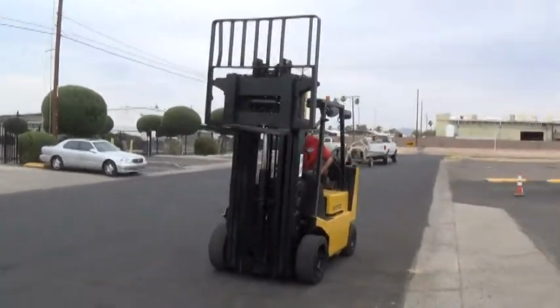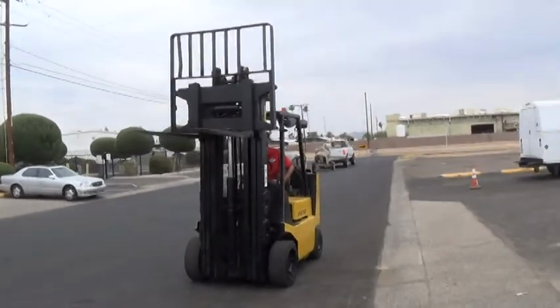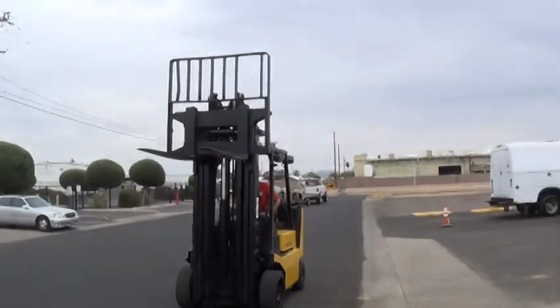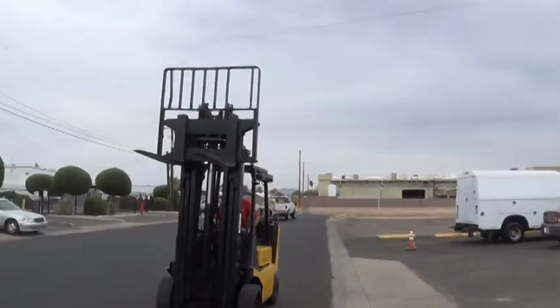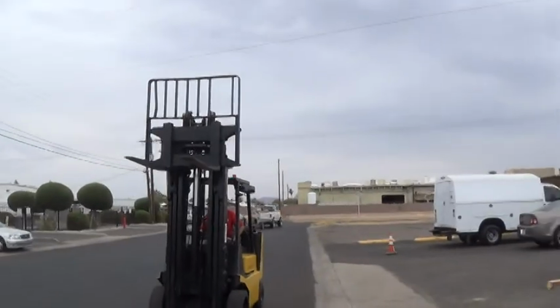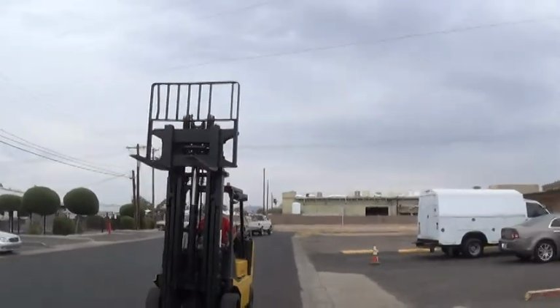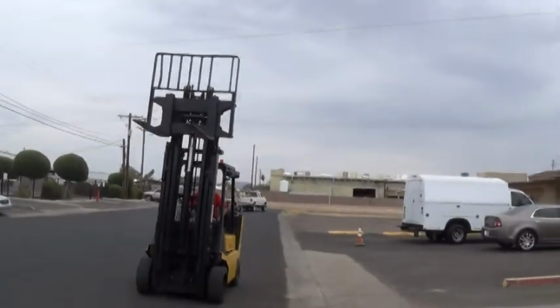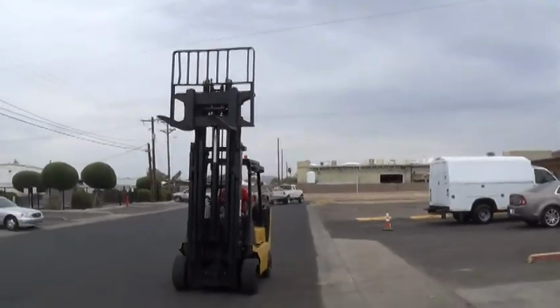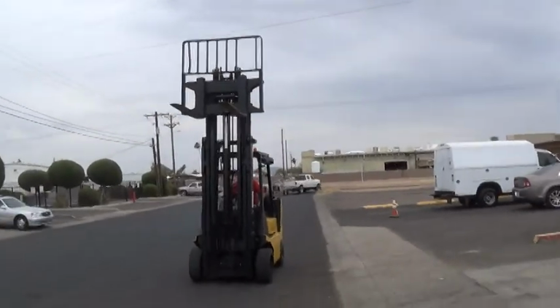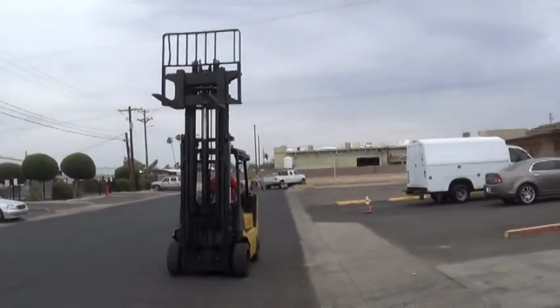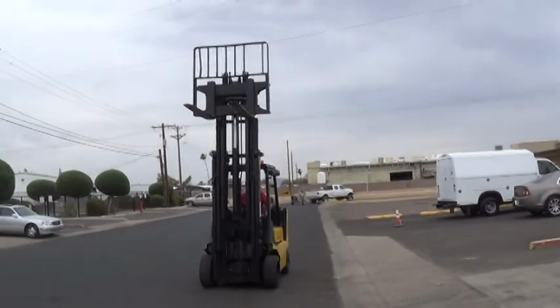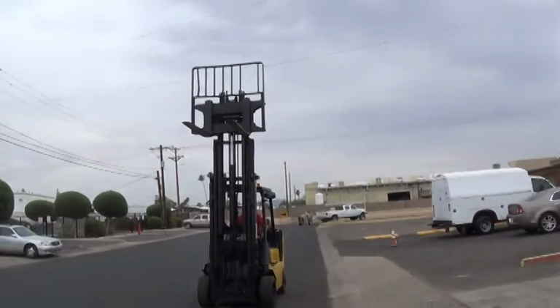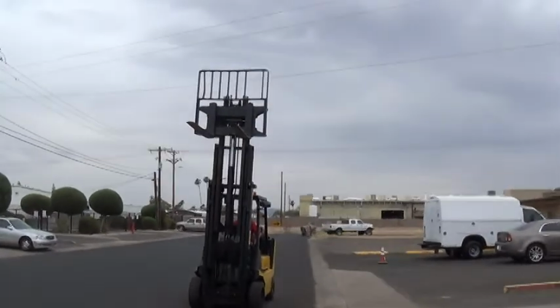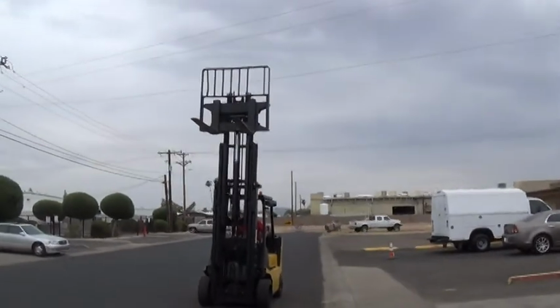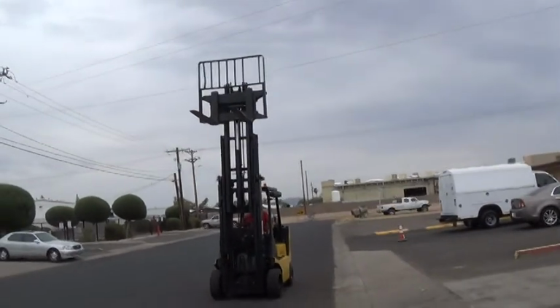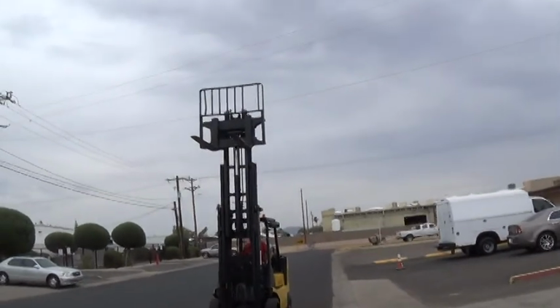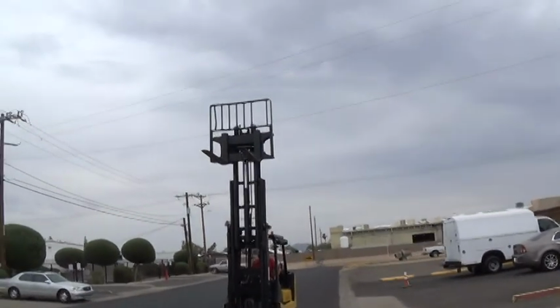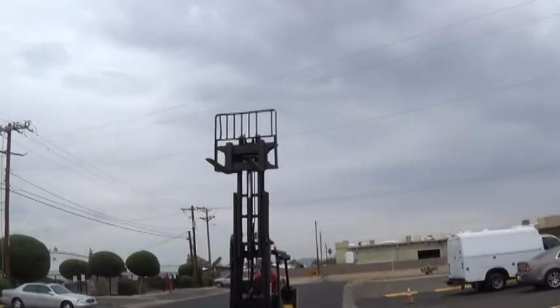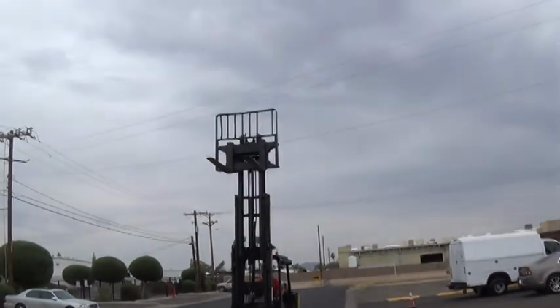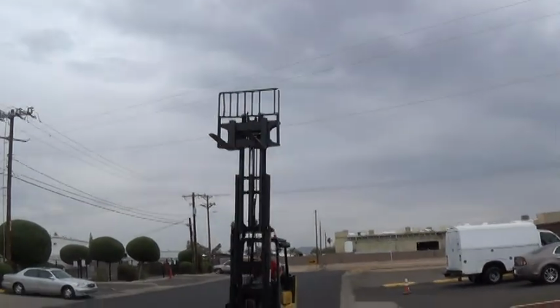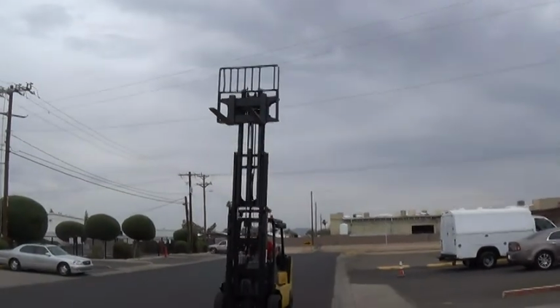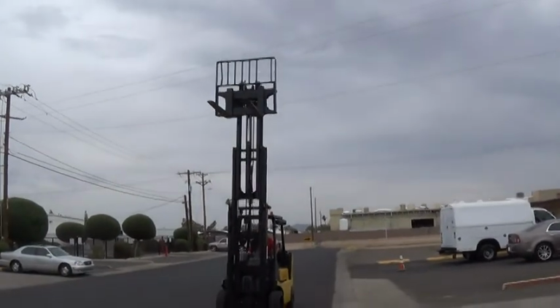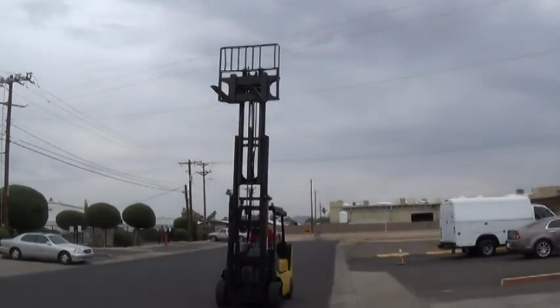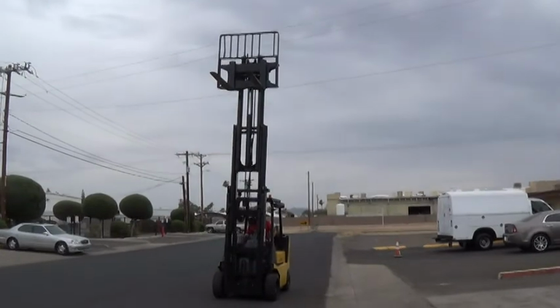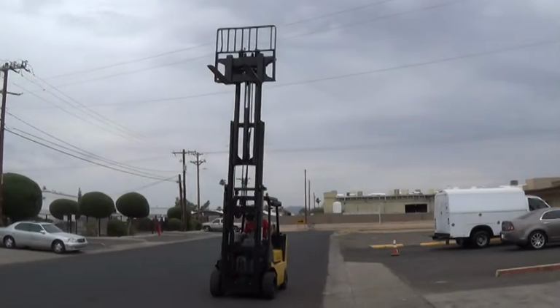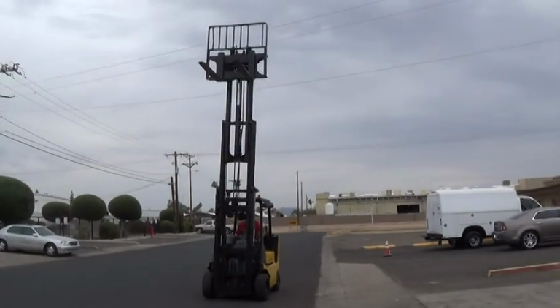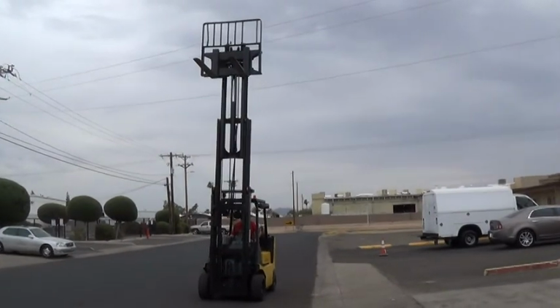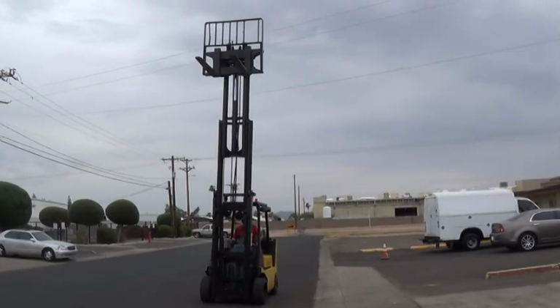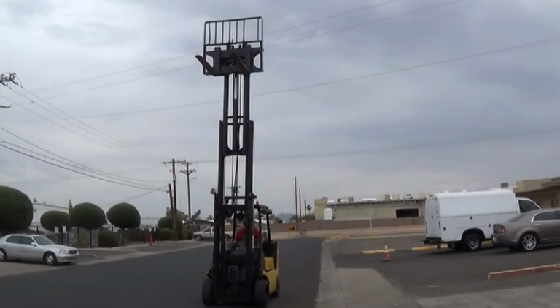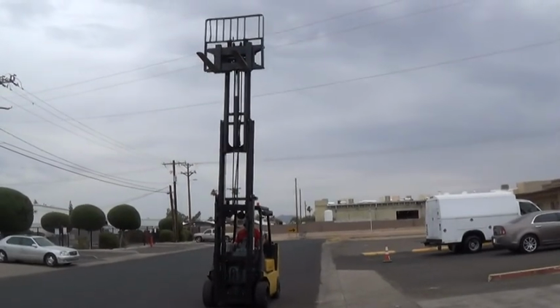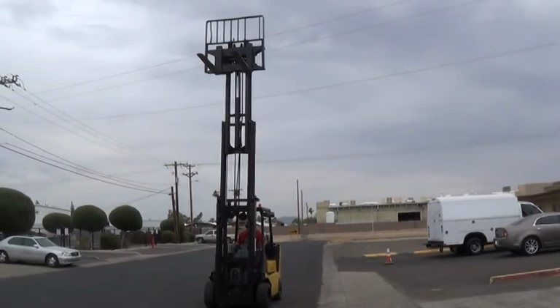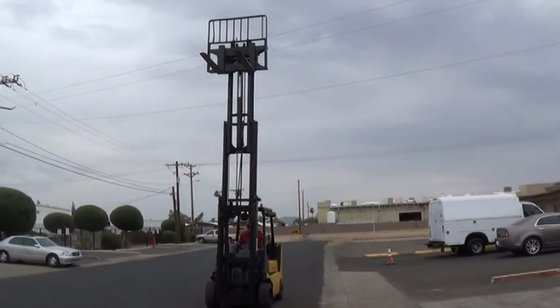It has a three-stage mast. The mast is 95 inches when collapsed, and the forks will lift to a maximum height of 194 inches — that's just over 16 feet — making it good for high lifting applications.